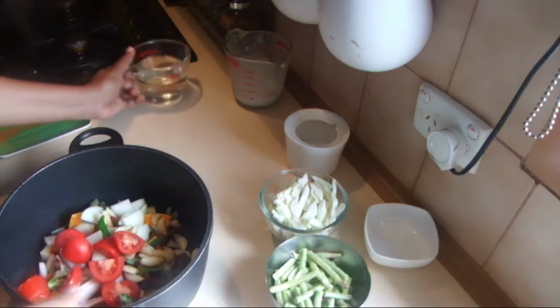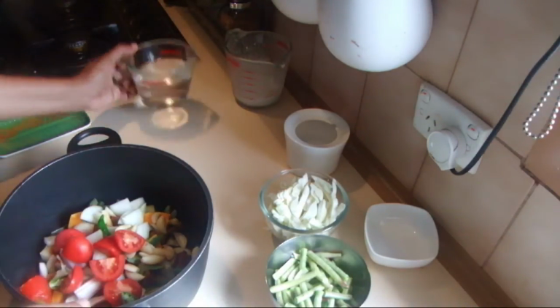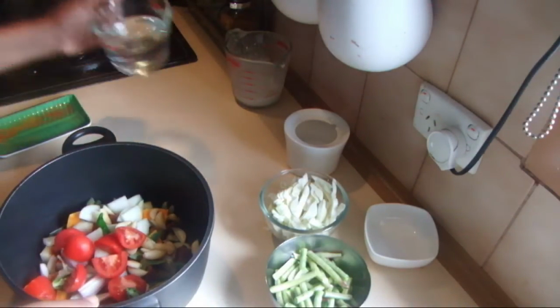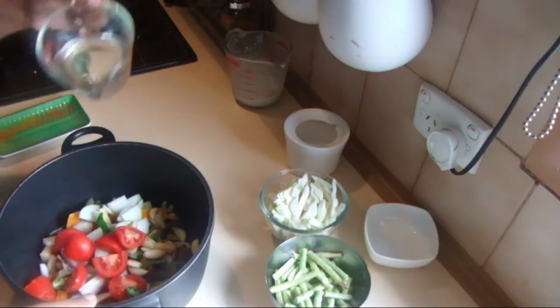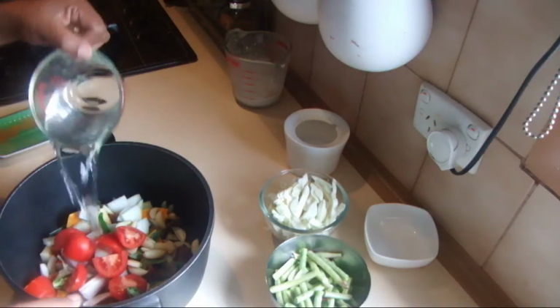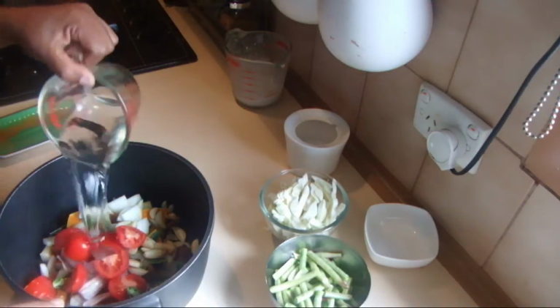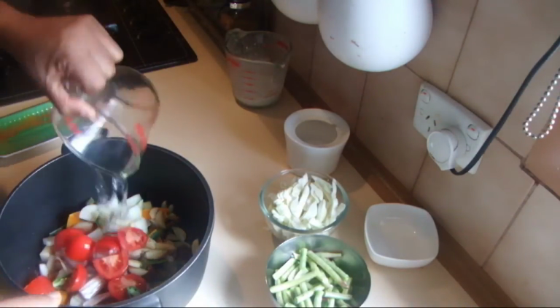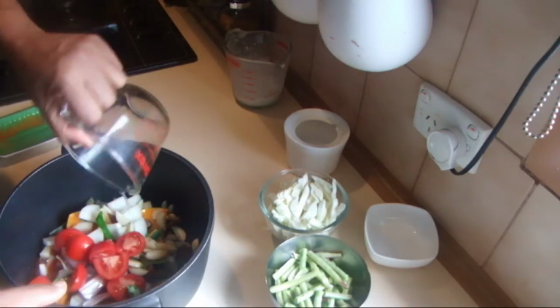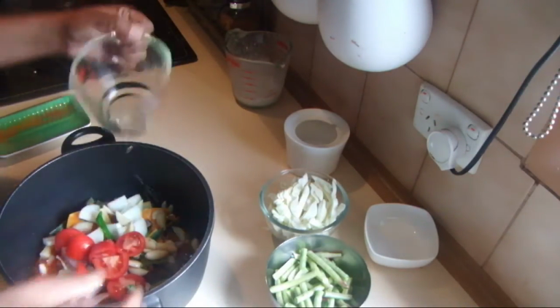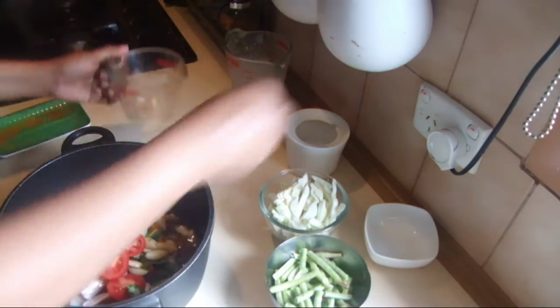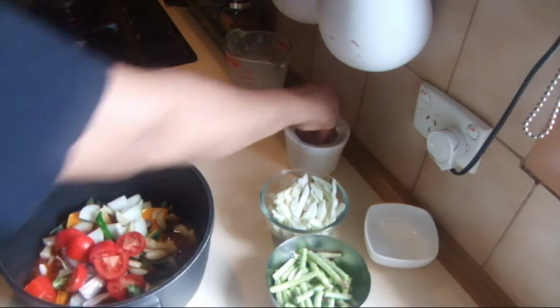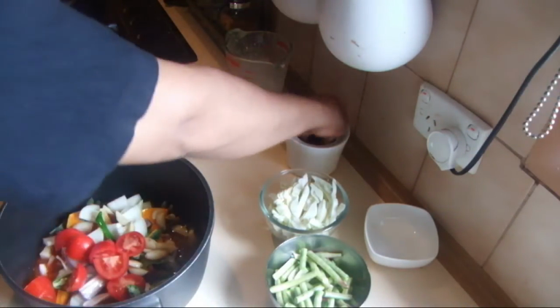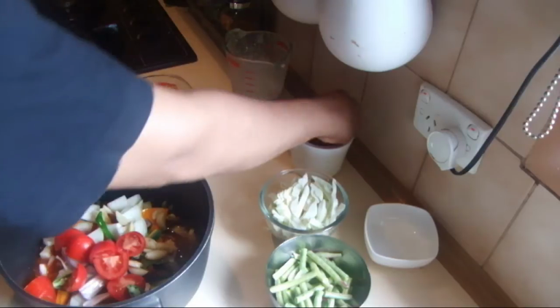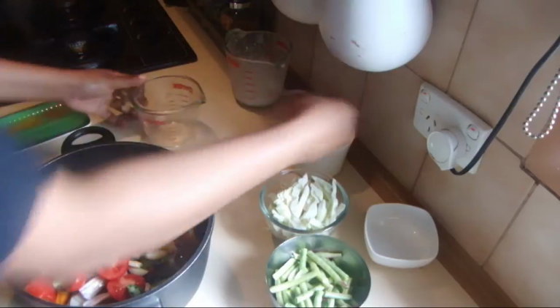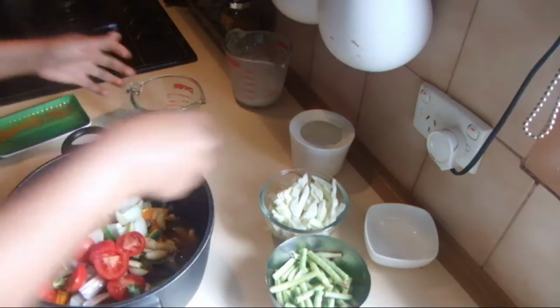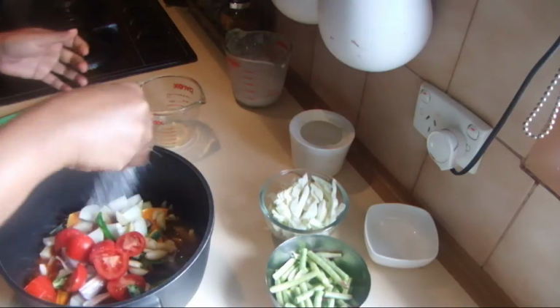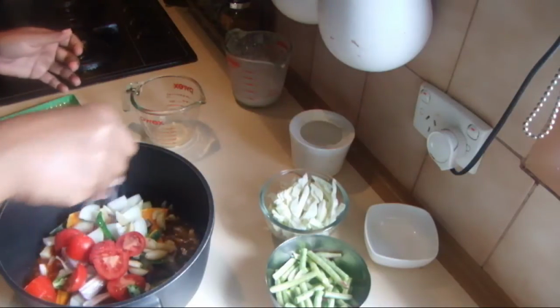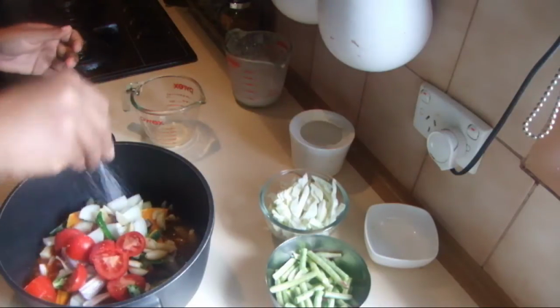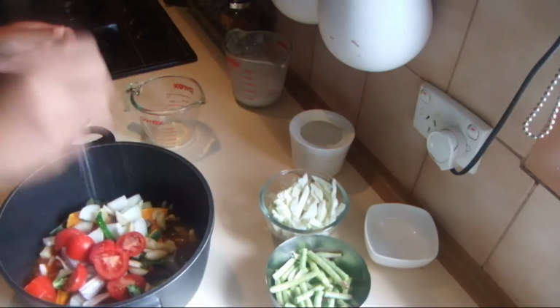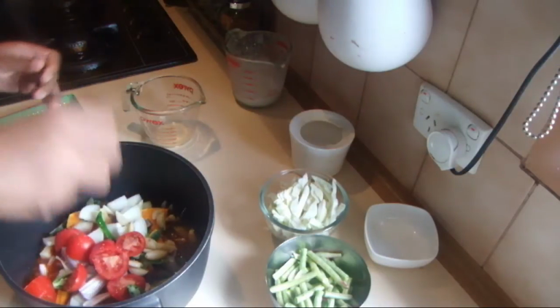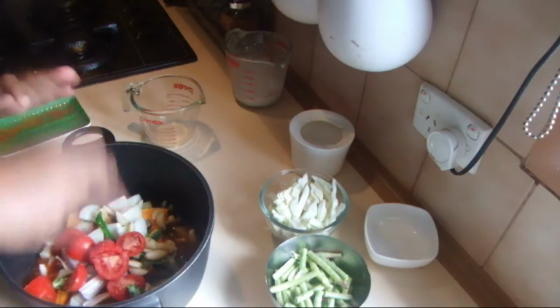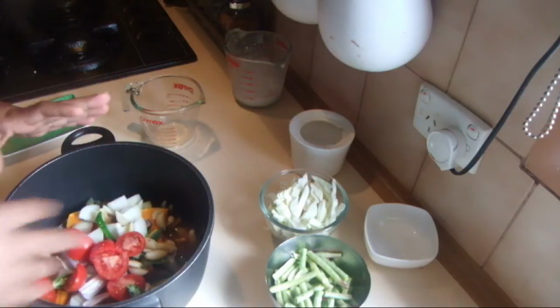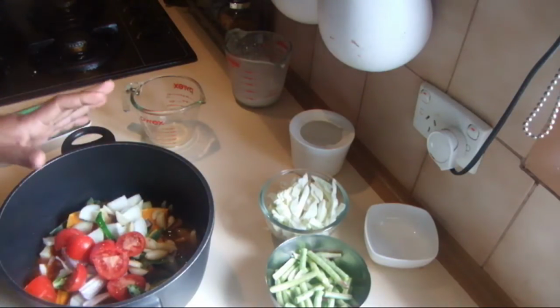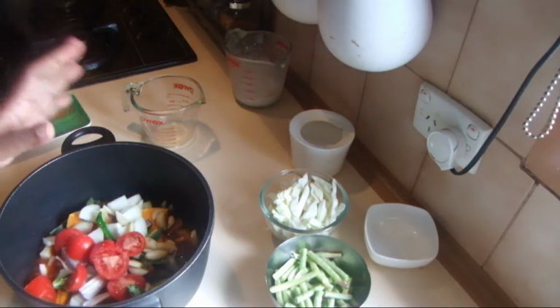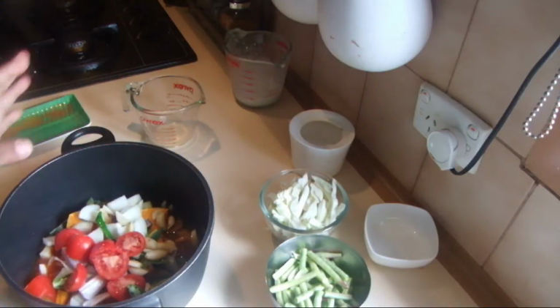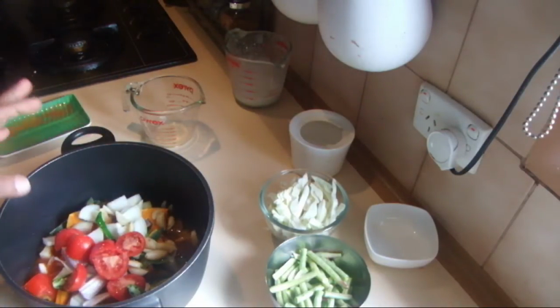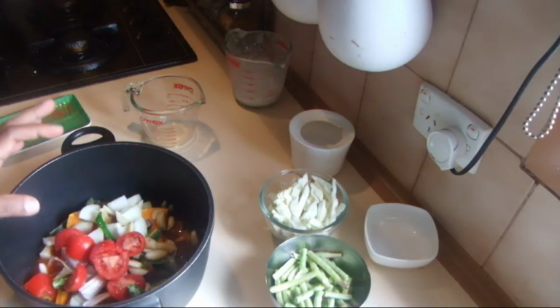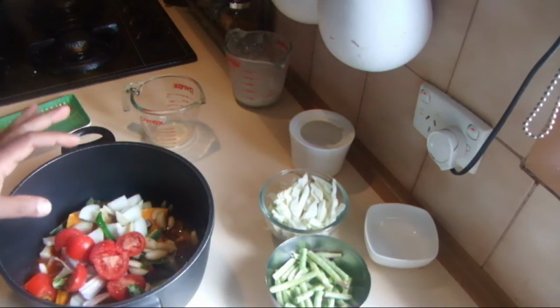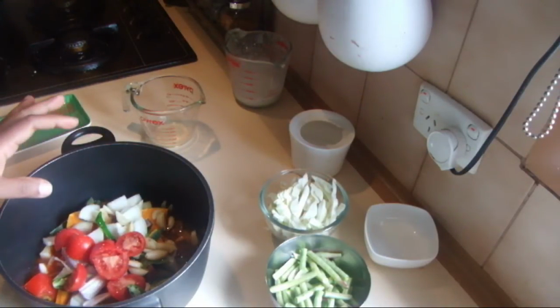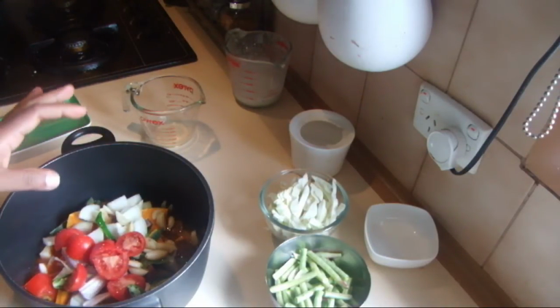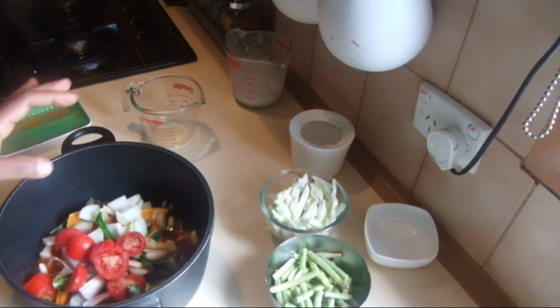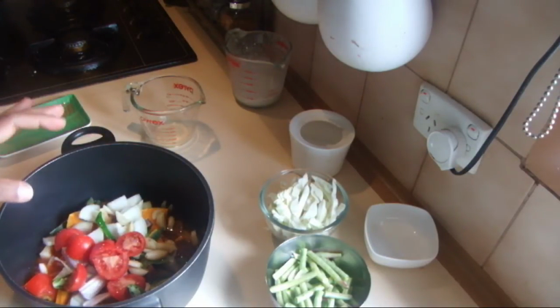Add a cup of water and a little bit of salt to your taste, and I'm going to cook this on low heat for about 15 minutes.